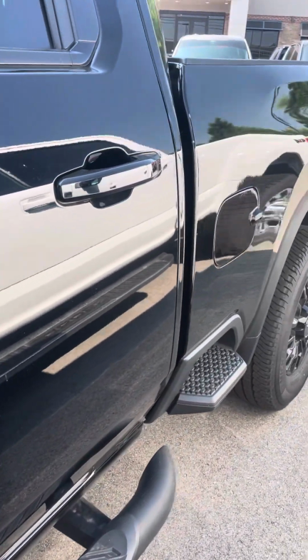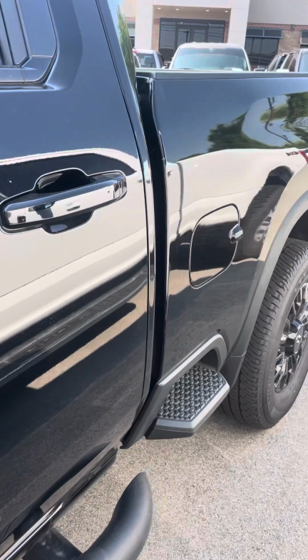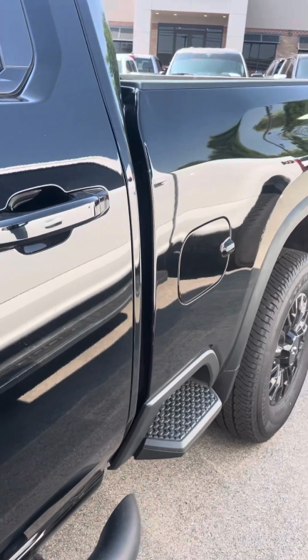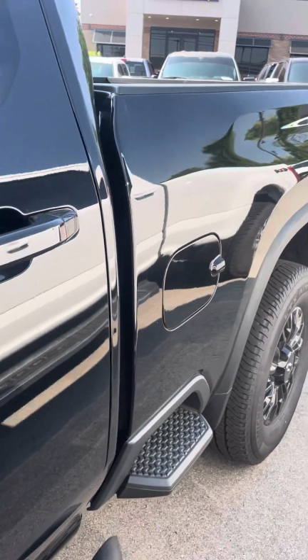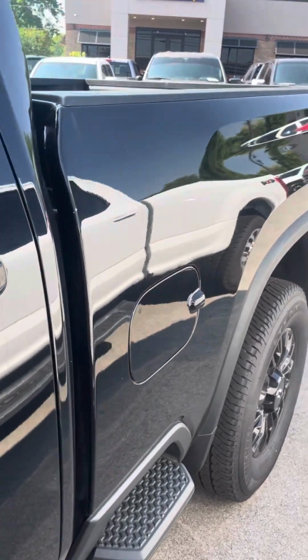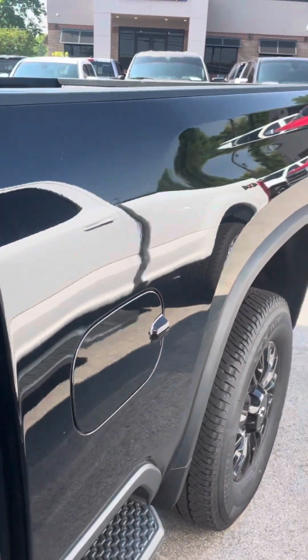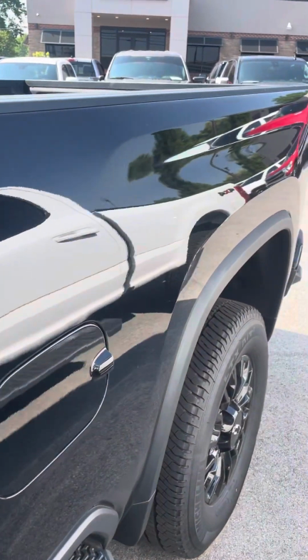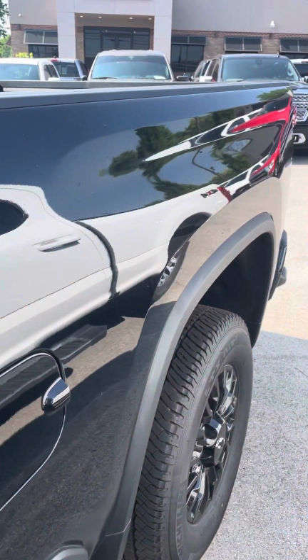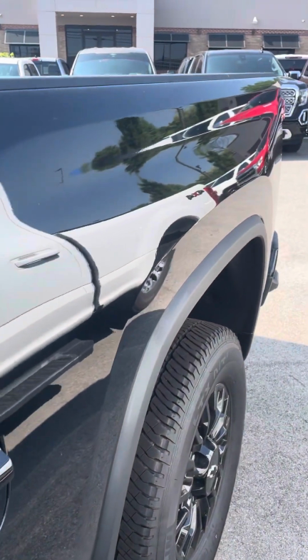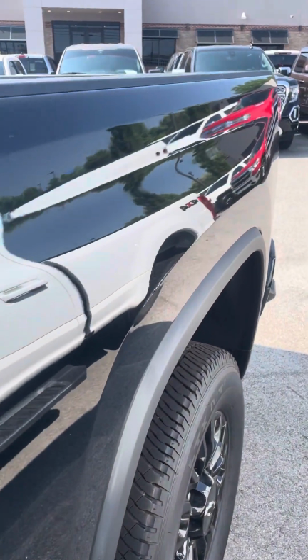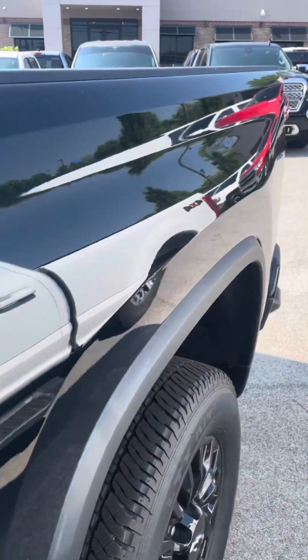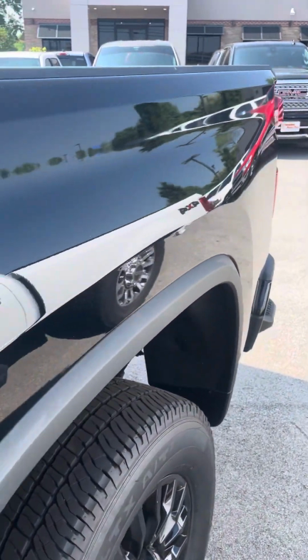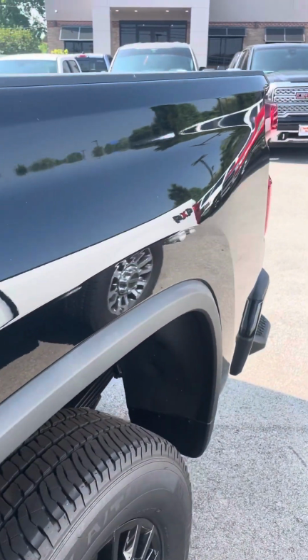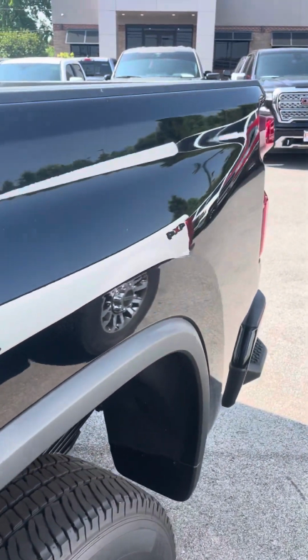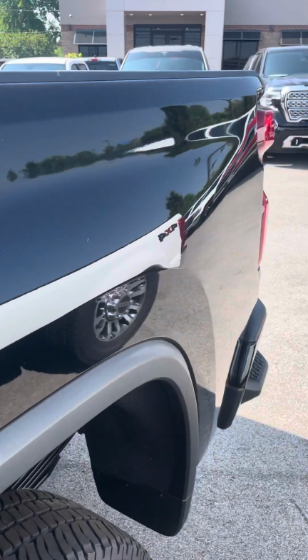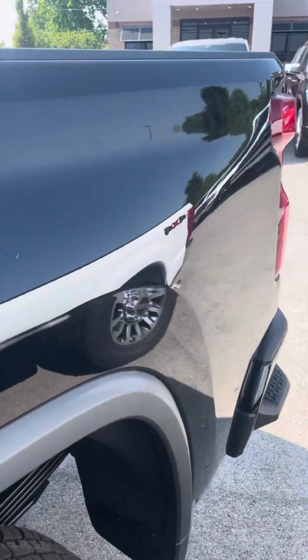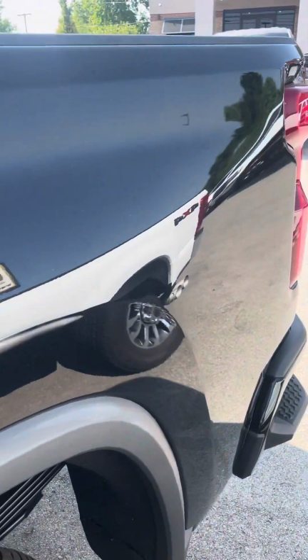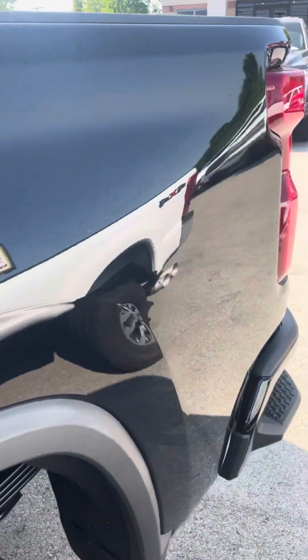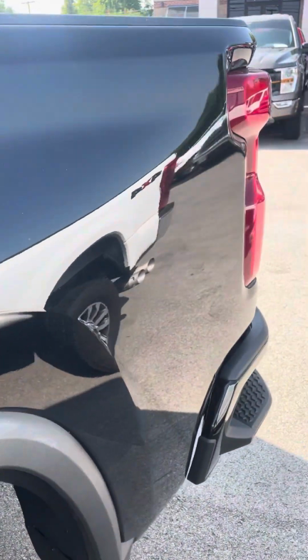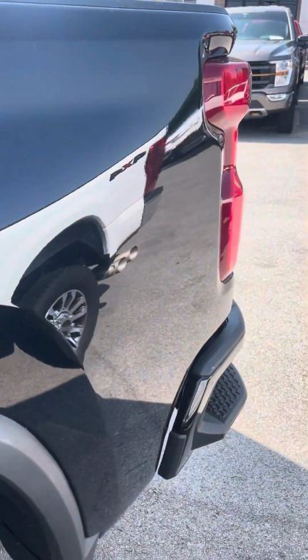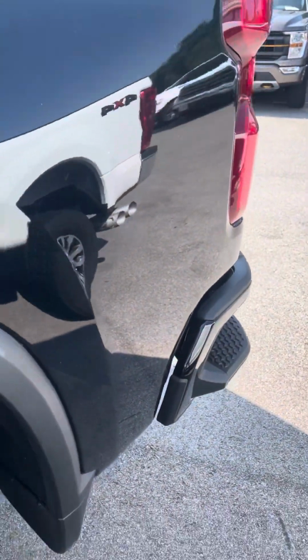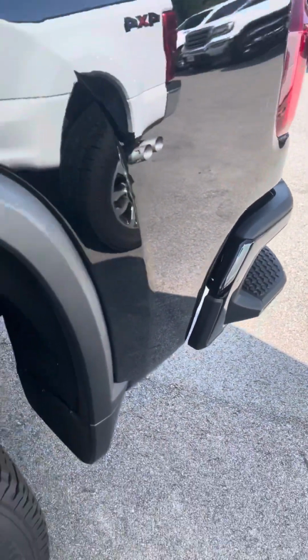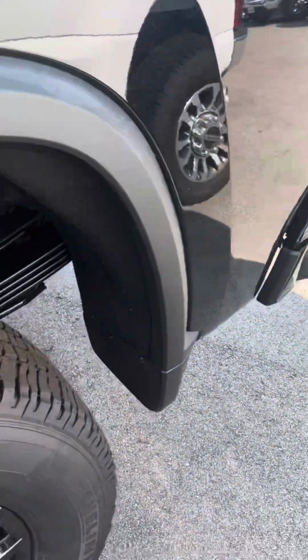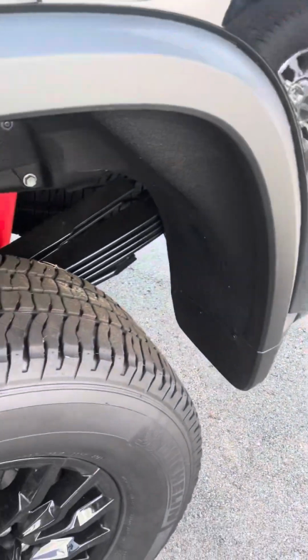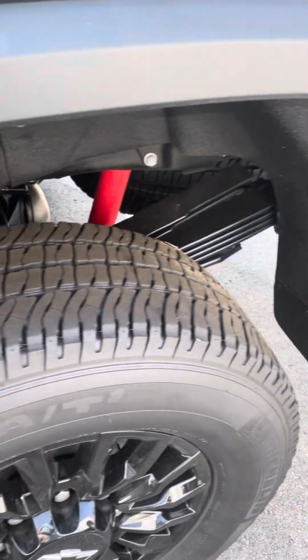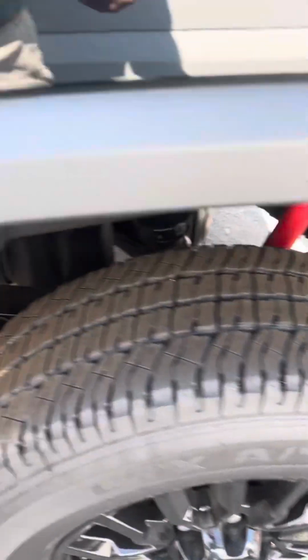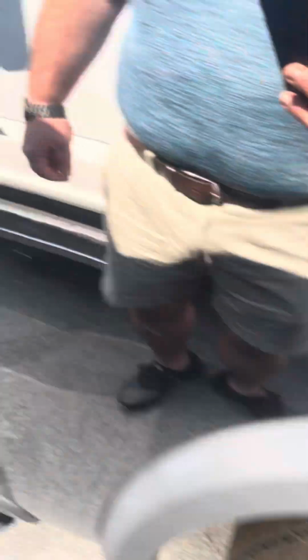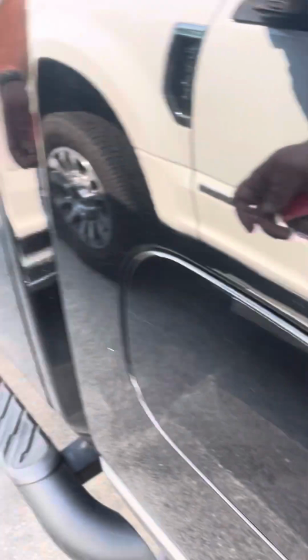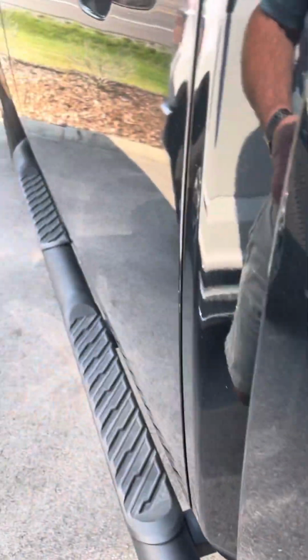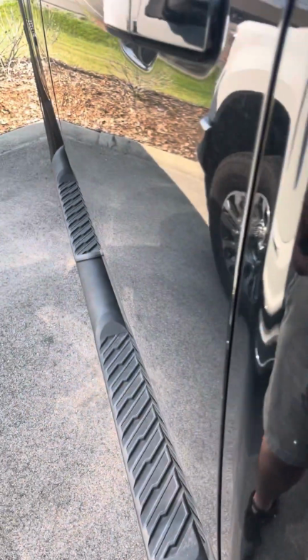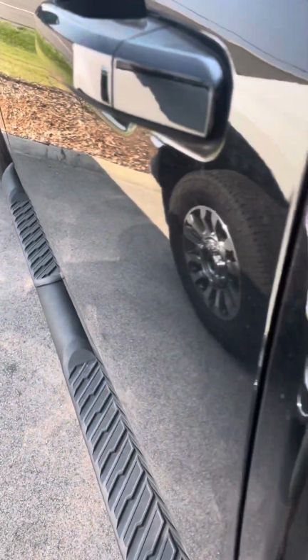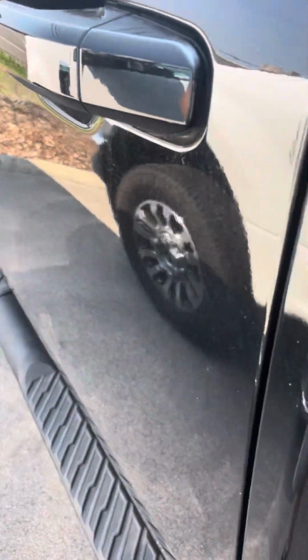So far, overall, the exterior looks great. I'm not really seeing anything major to point out. Let's take a look at the inside for you.